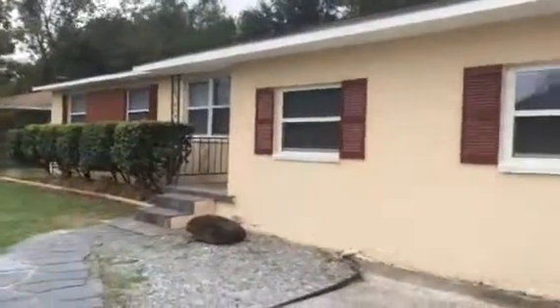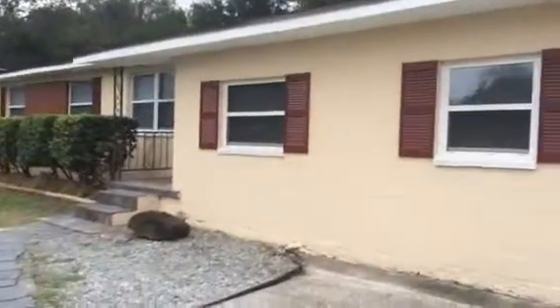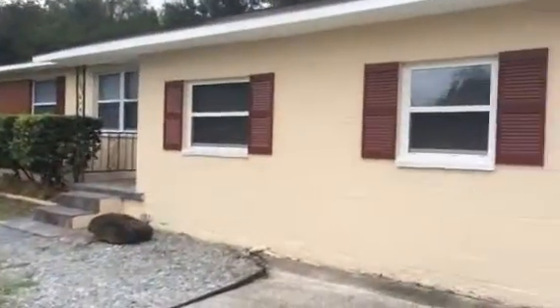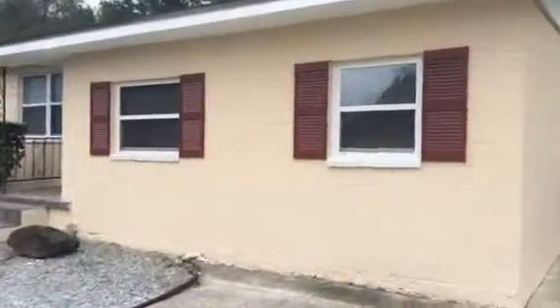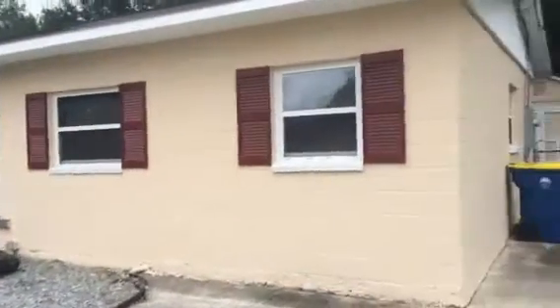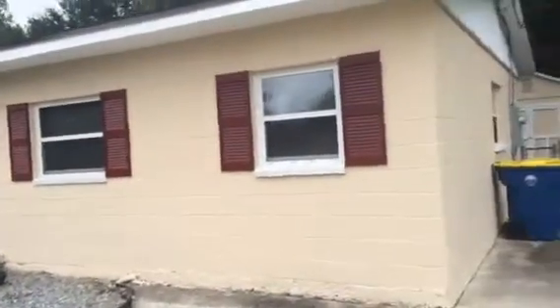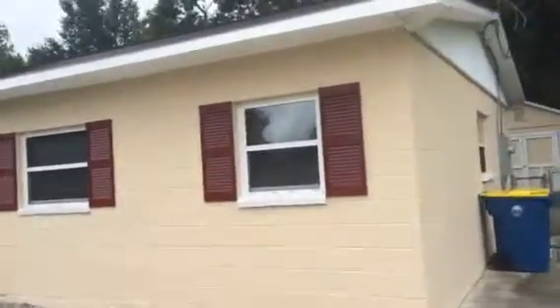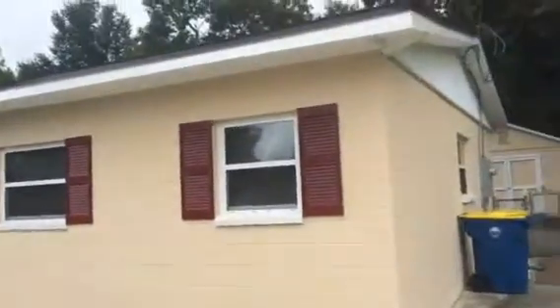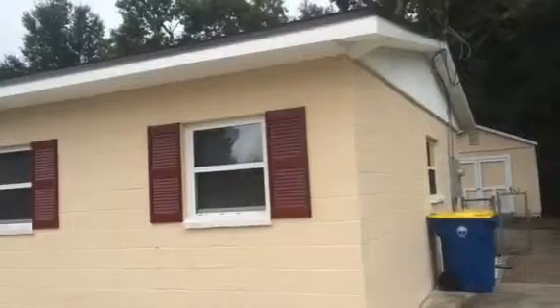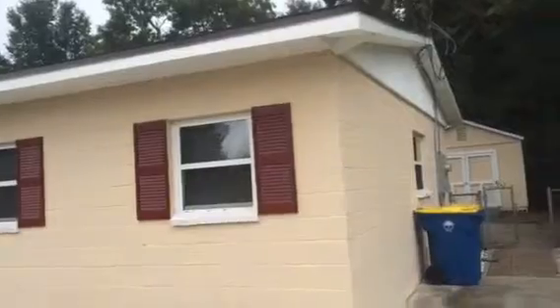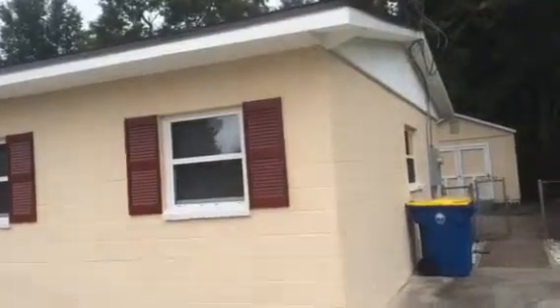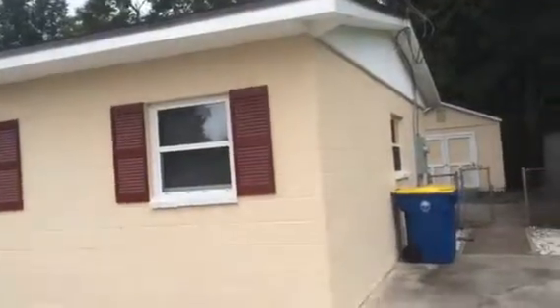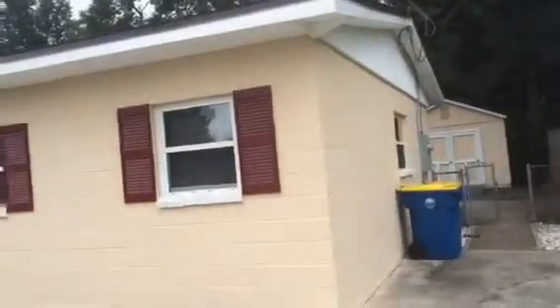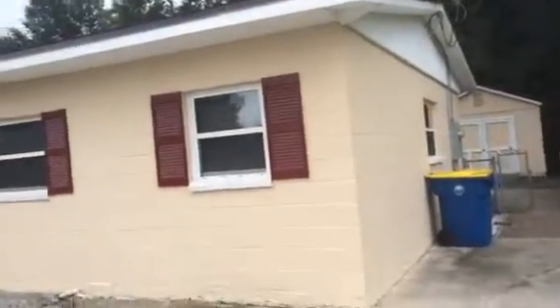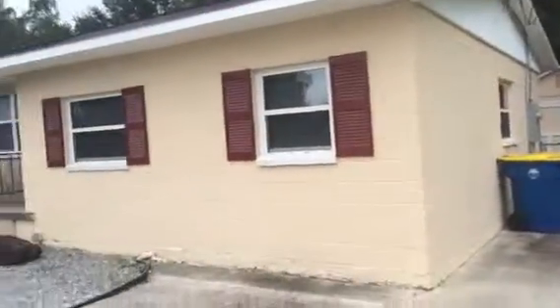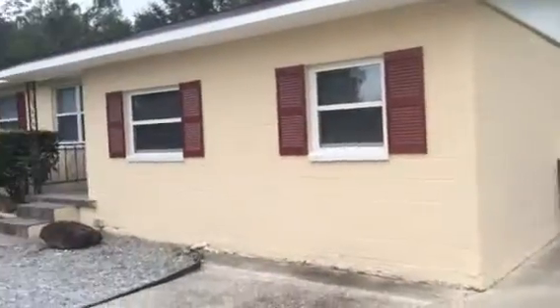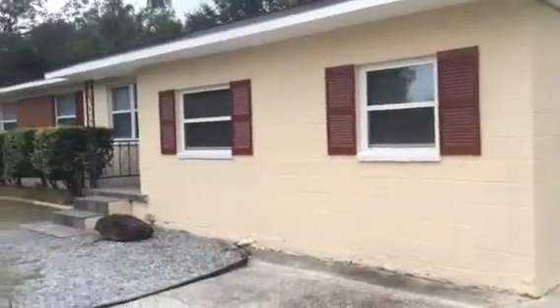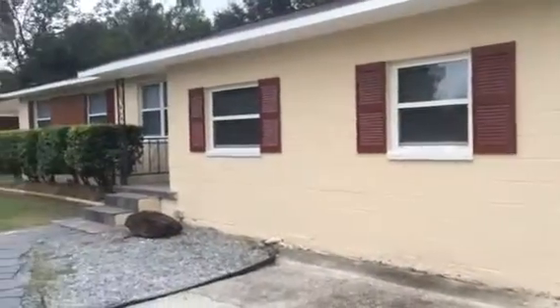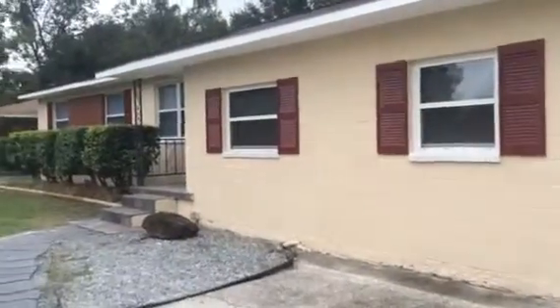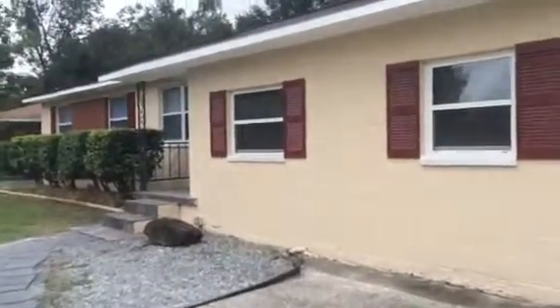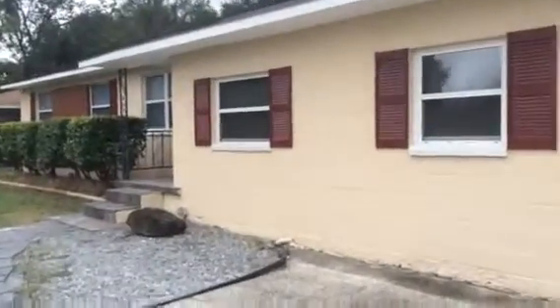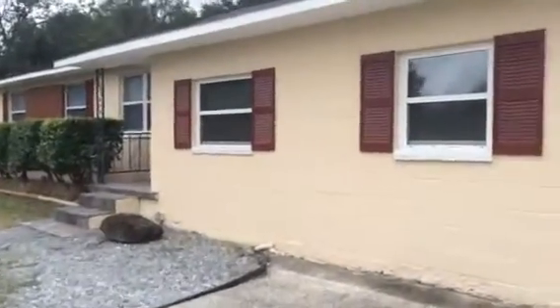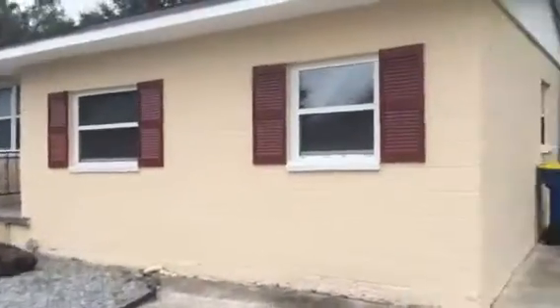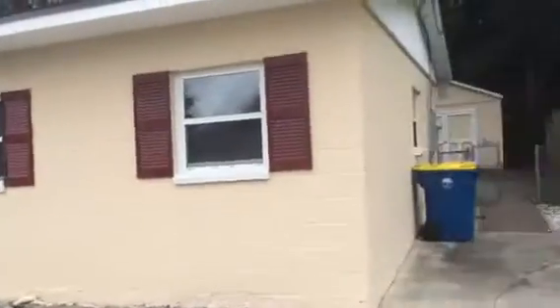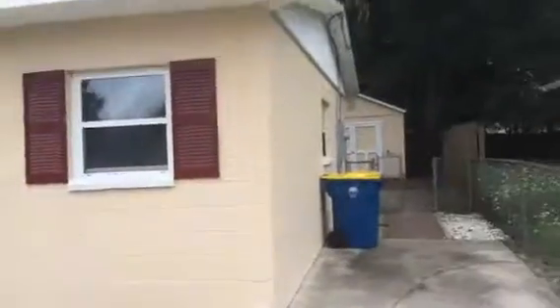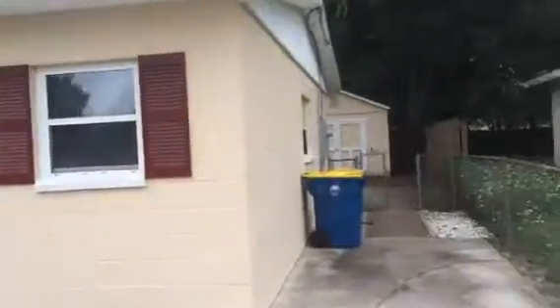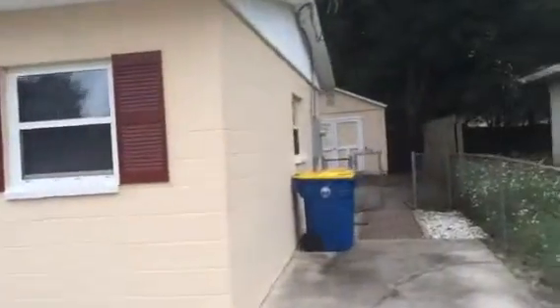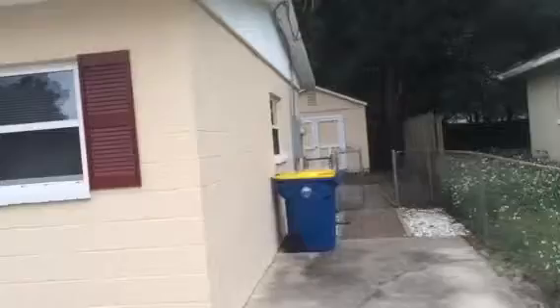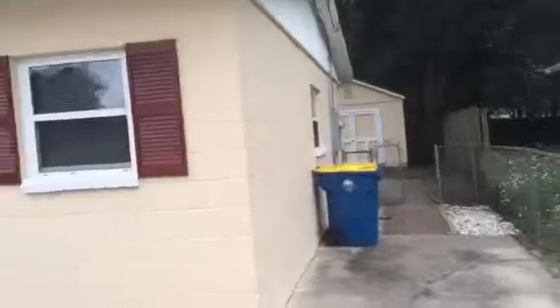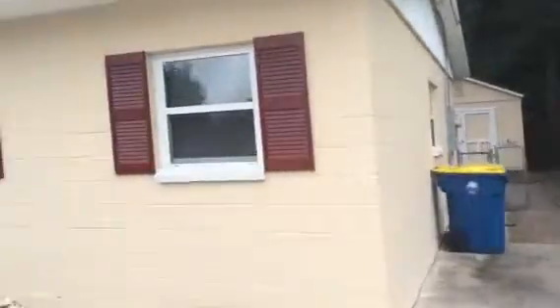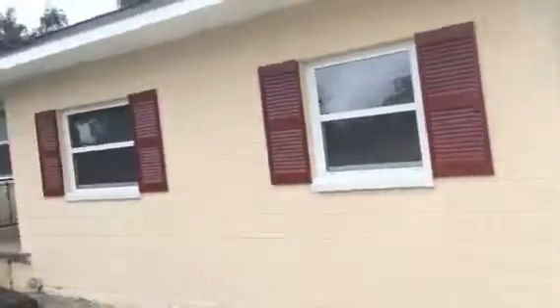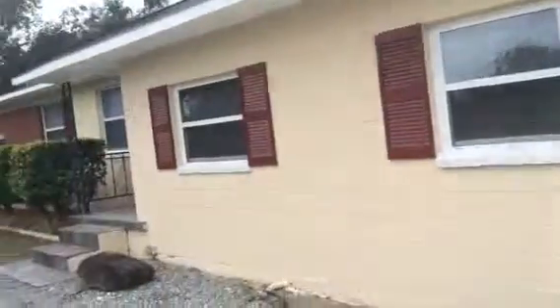On this one we installed a new roof, new vinyl for the soffit, fascia, and gable ends. We painted the entire exterior. The house has a nice shed in the back.